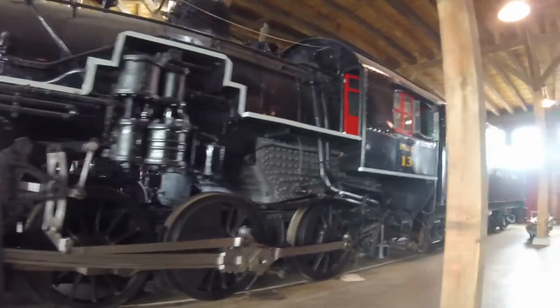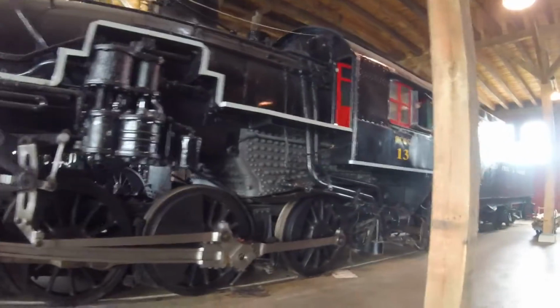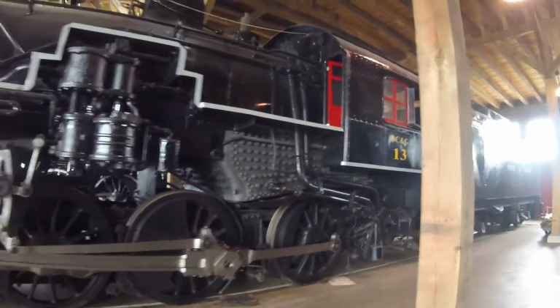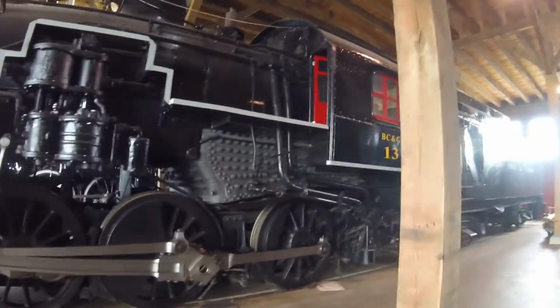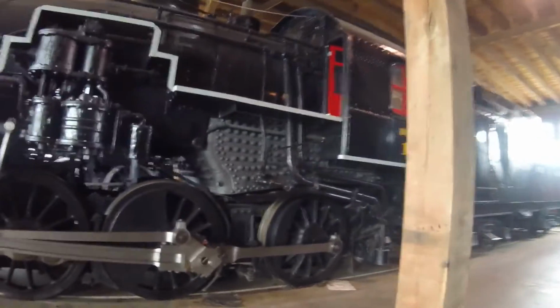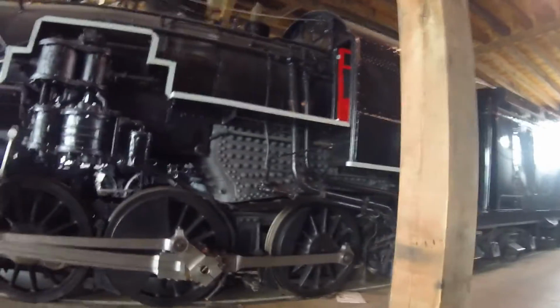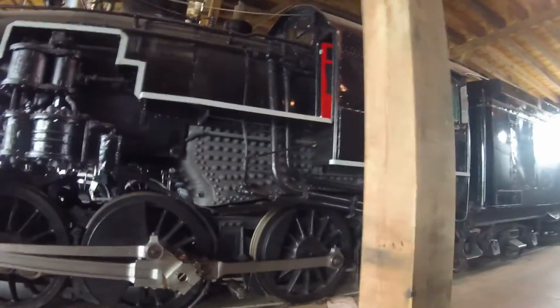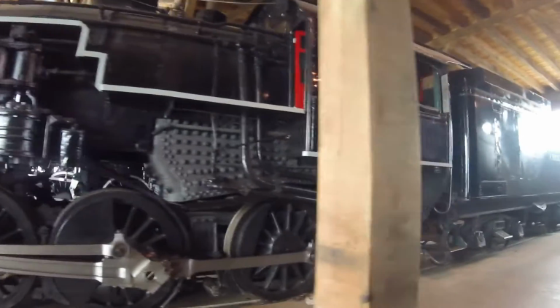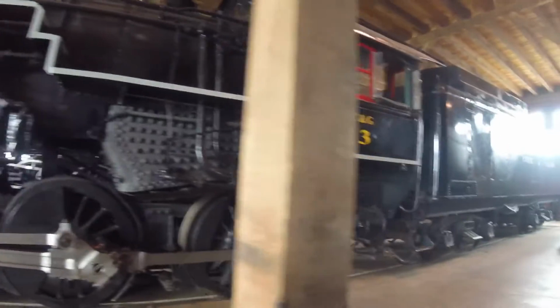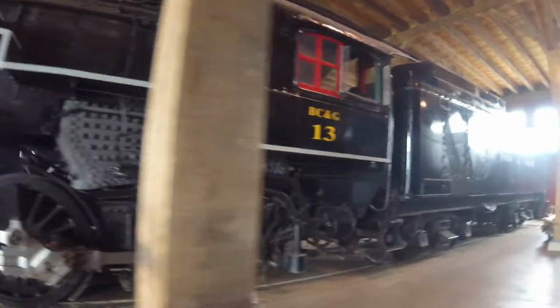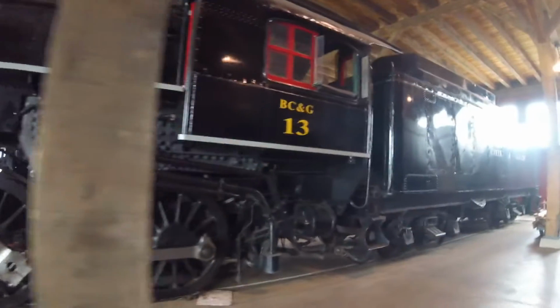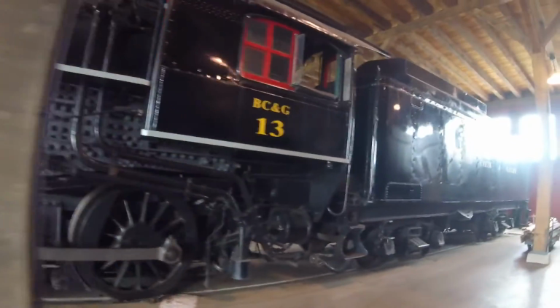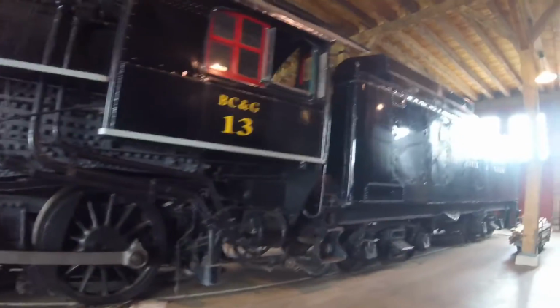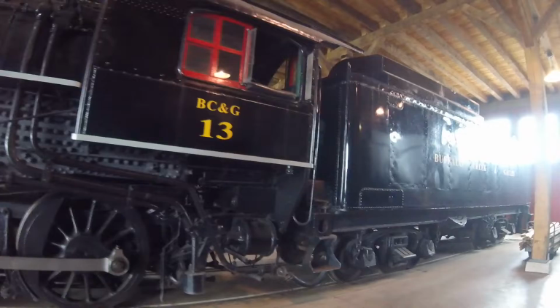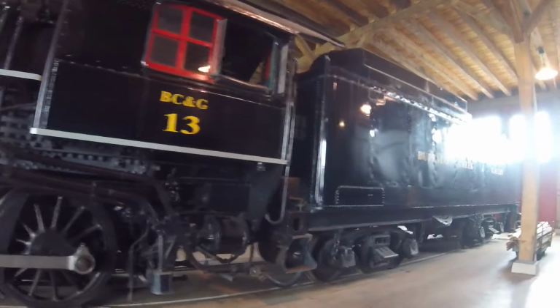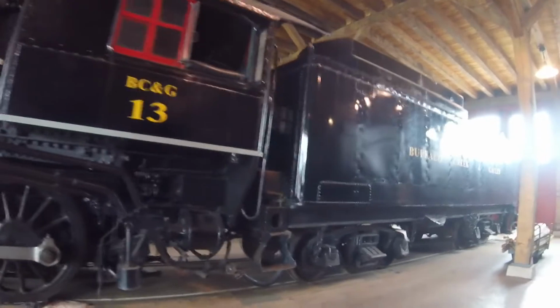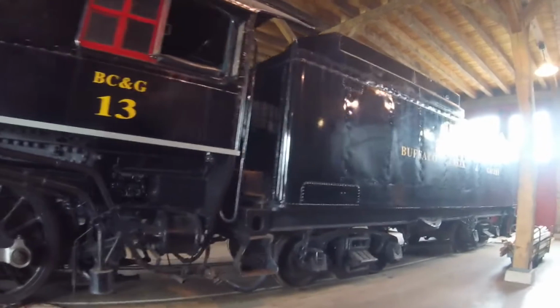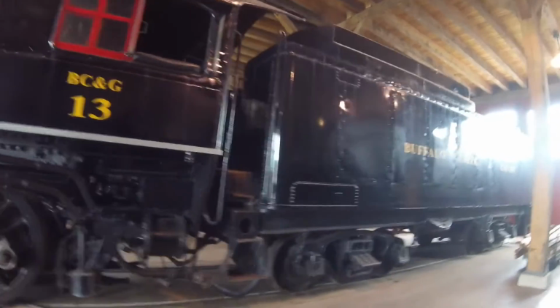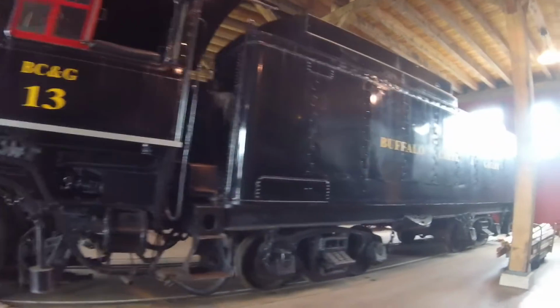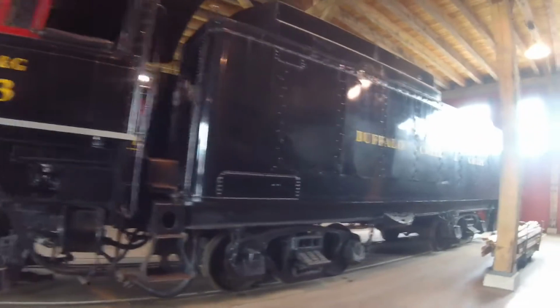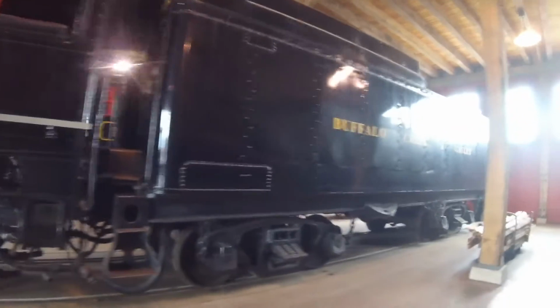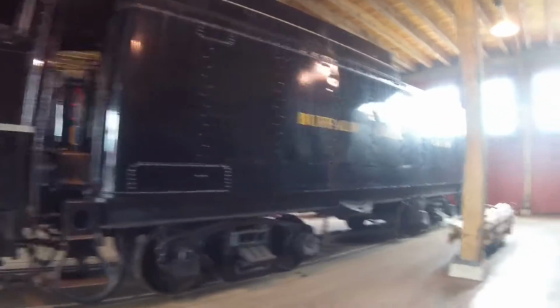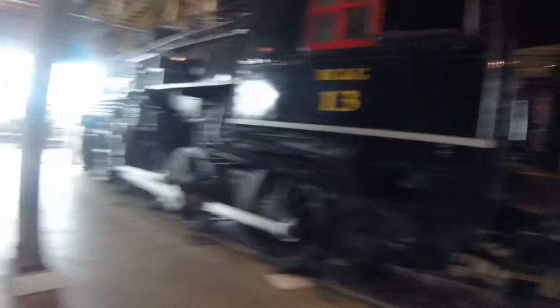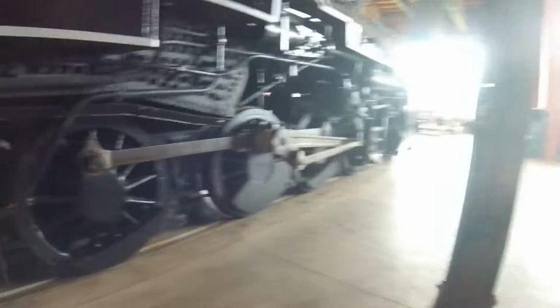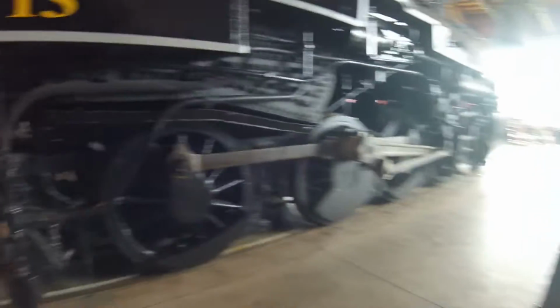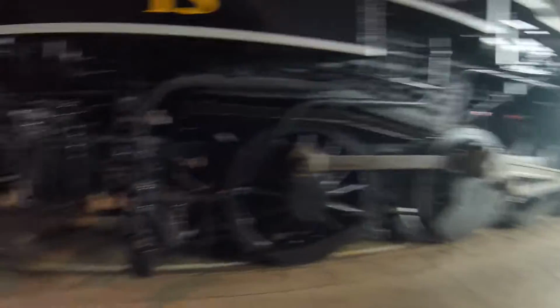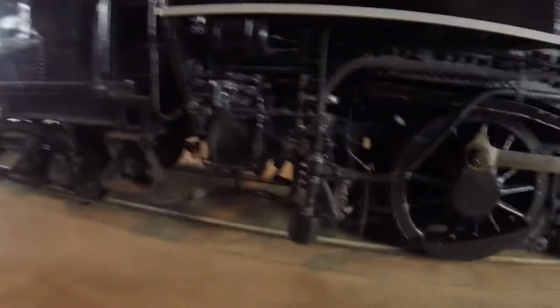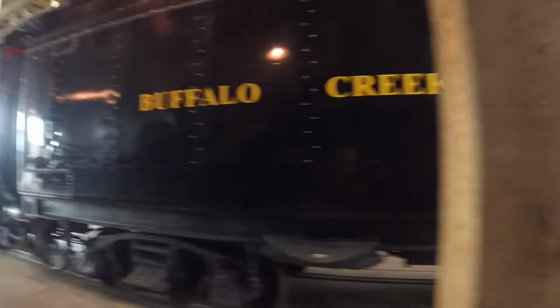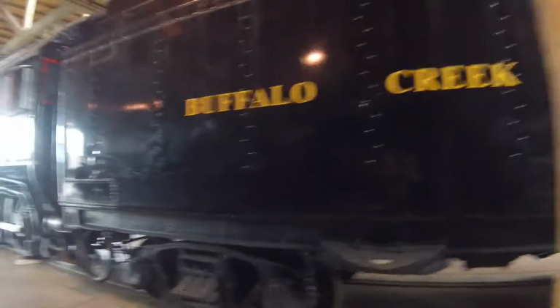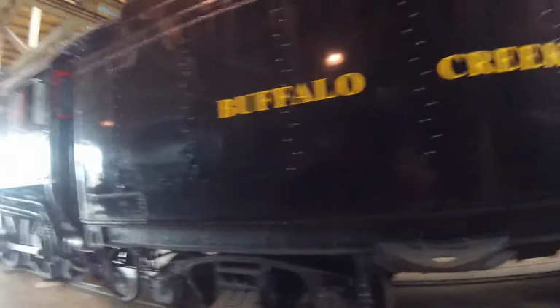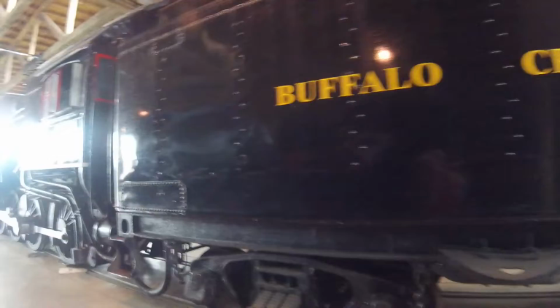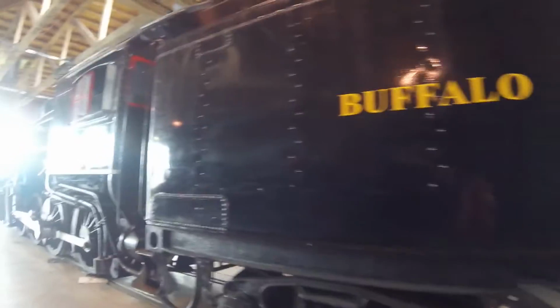Then there was light at the end of the tunnel and it was saved. In 1954, the Buffalo Creek and Goalie Railroad bought it and numbered it 13.